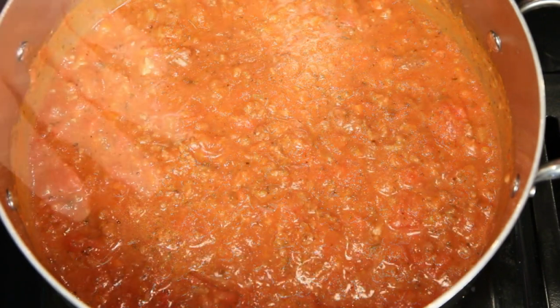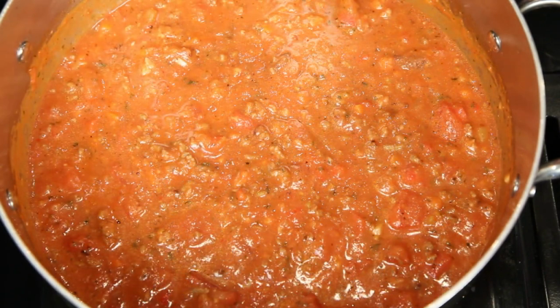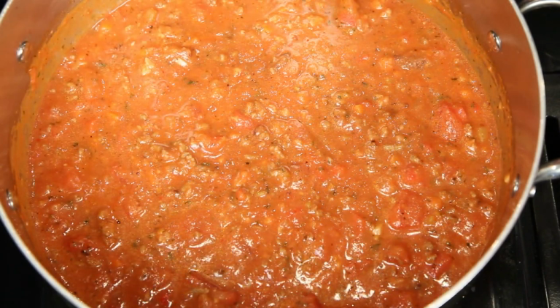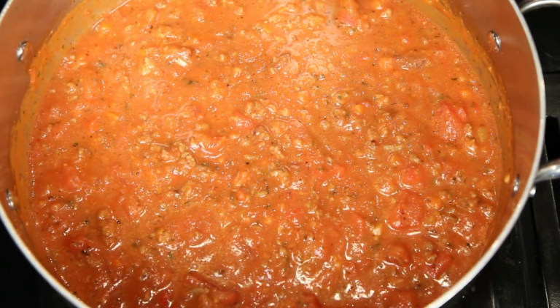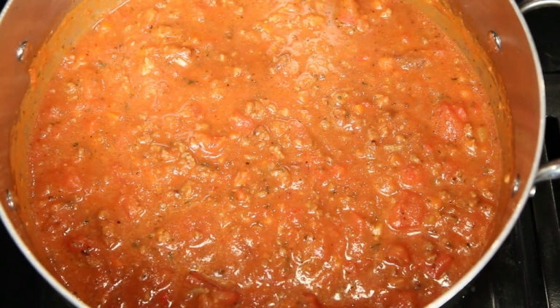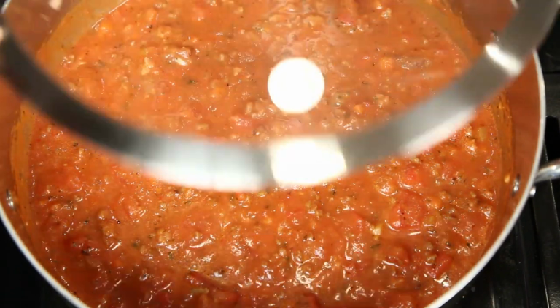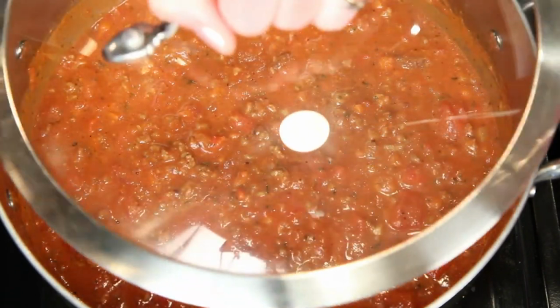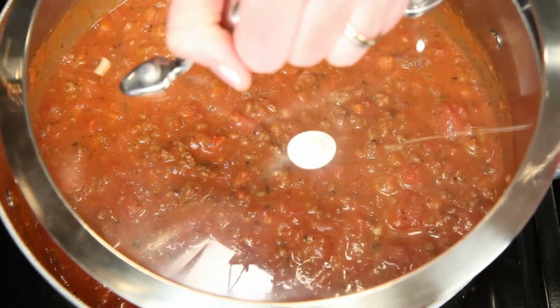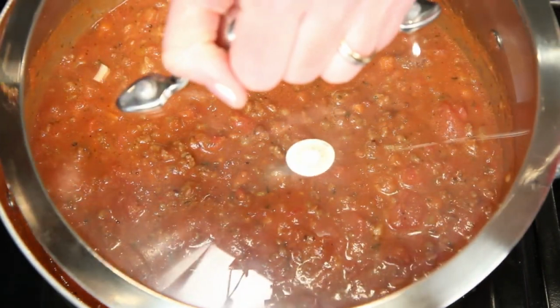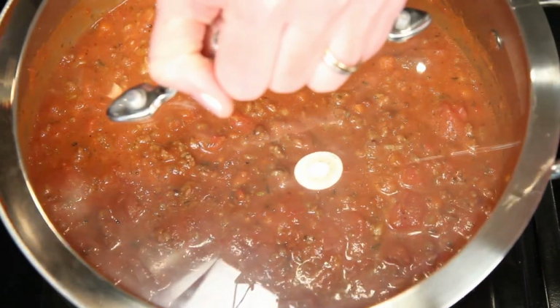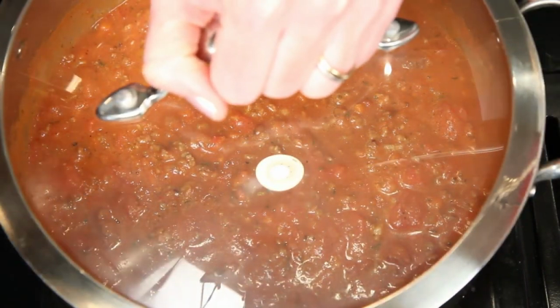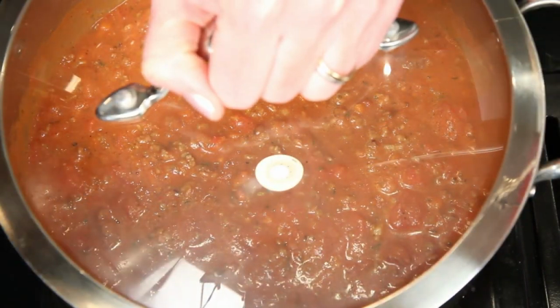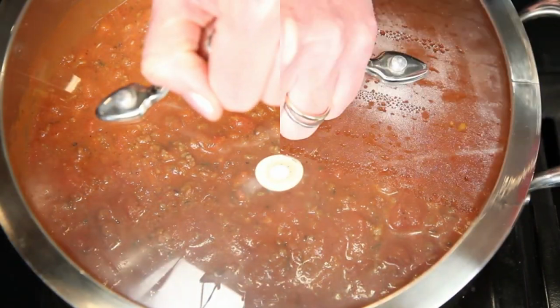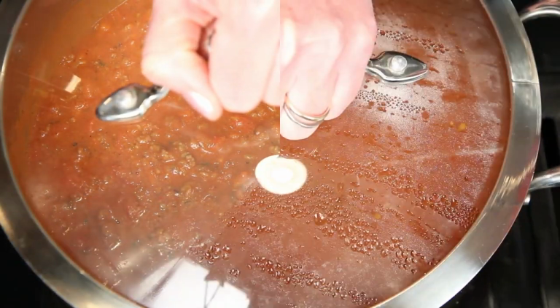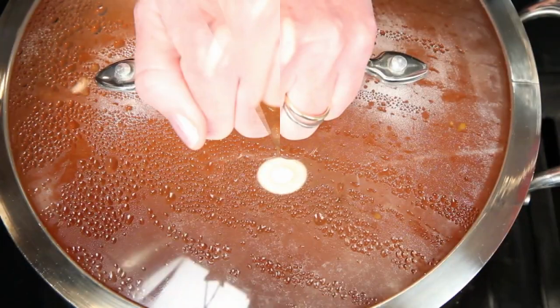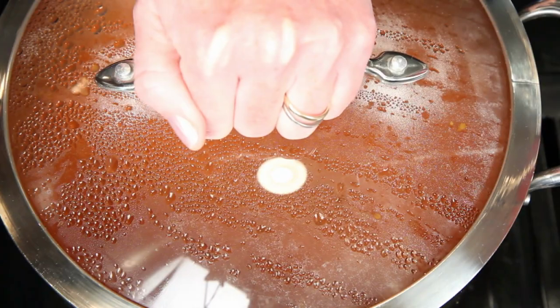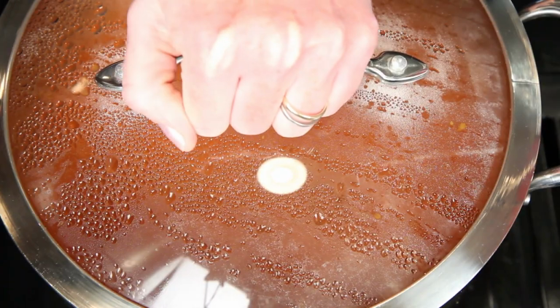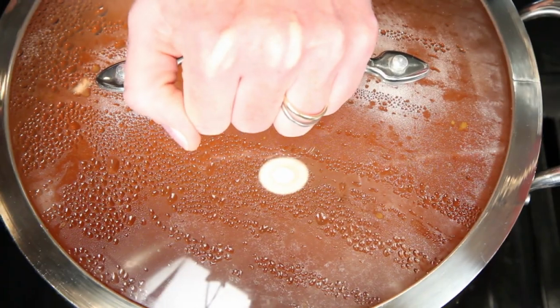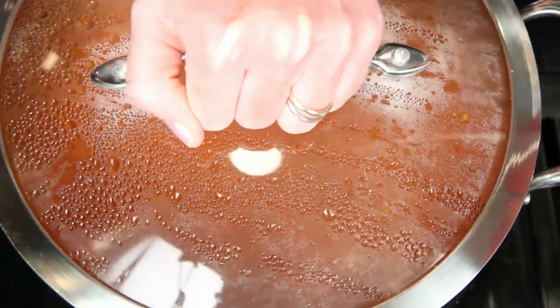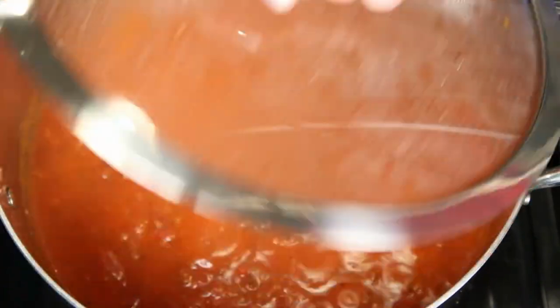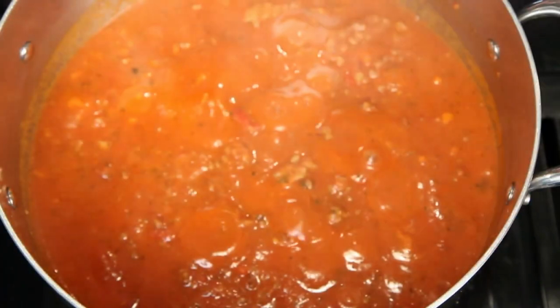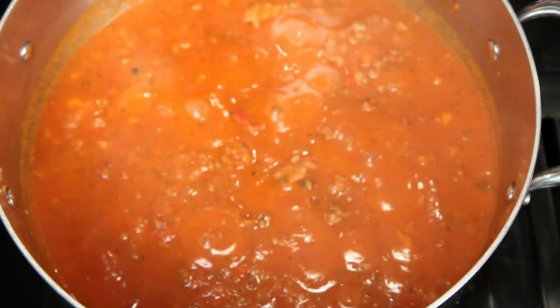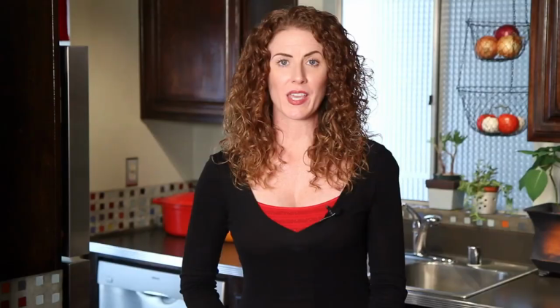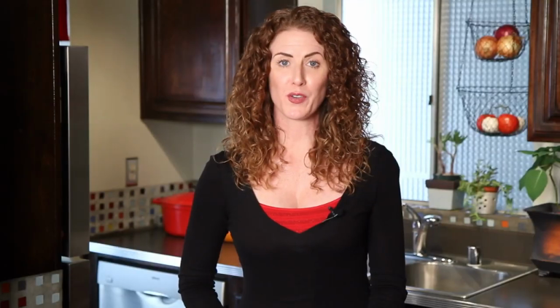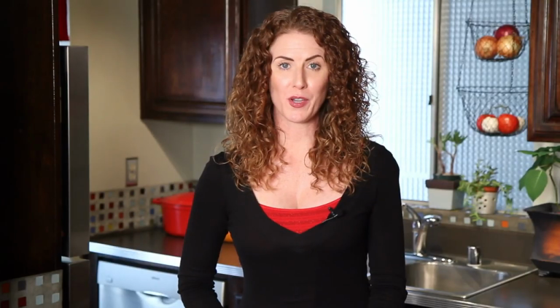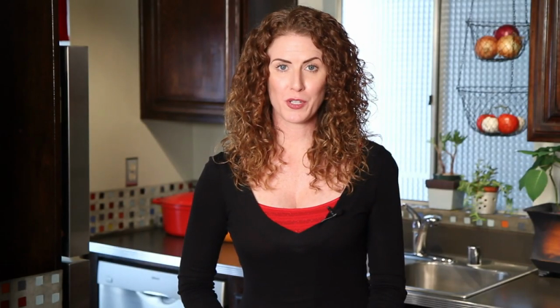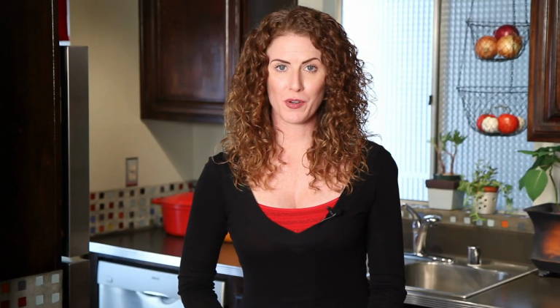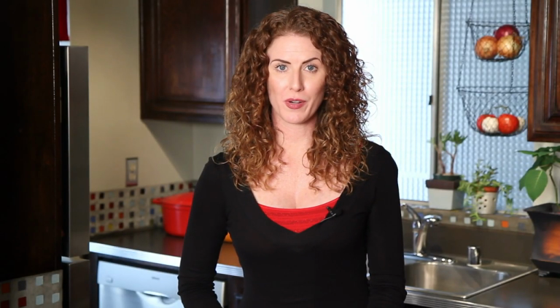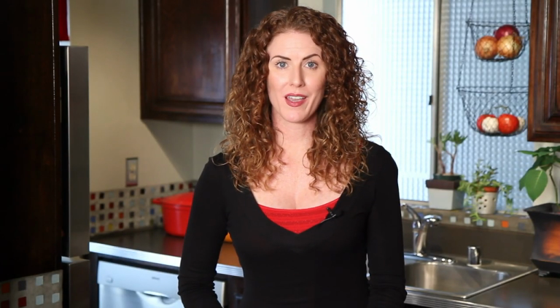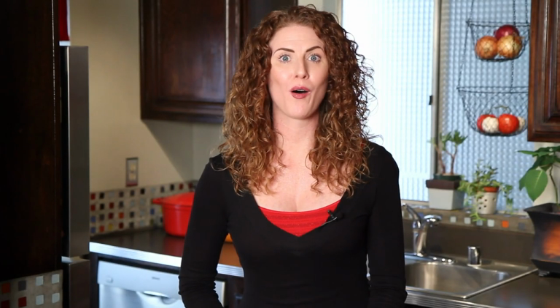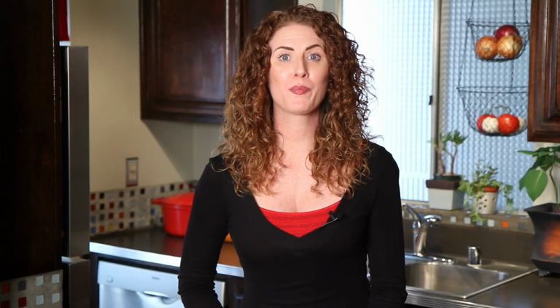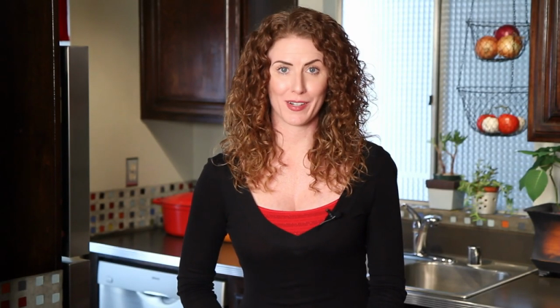I'm going to turn the heat all the way down, cover this, and let it simmer for at least an hour. If you can go two or three, all the better.